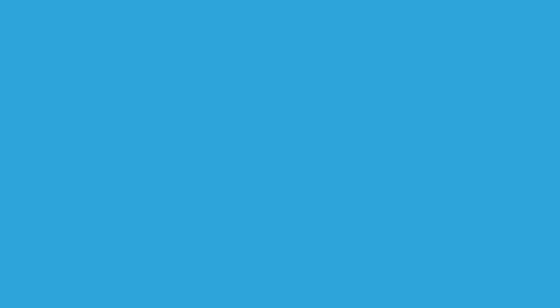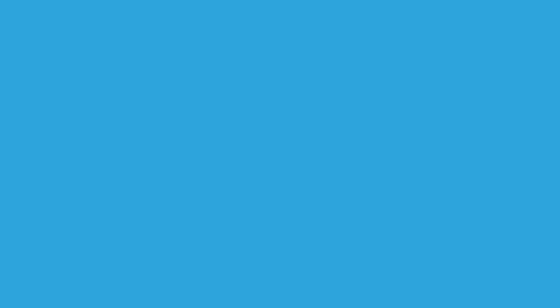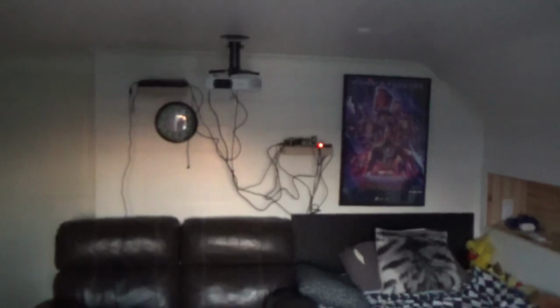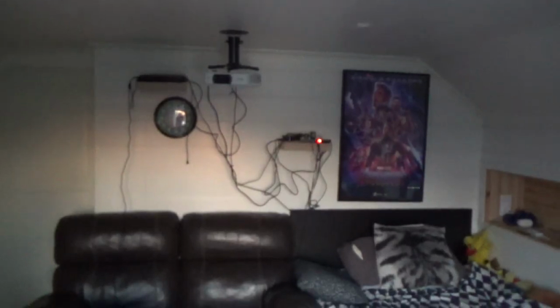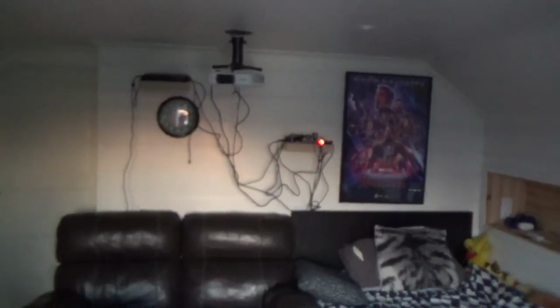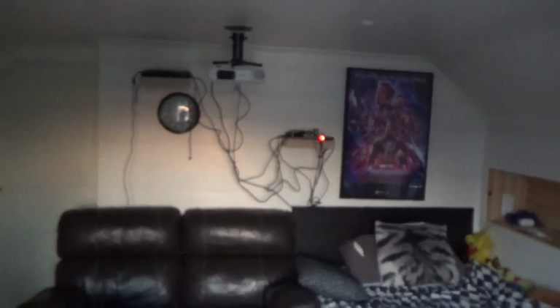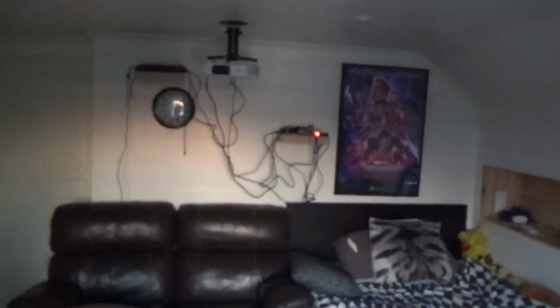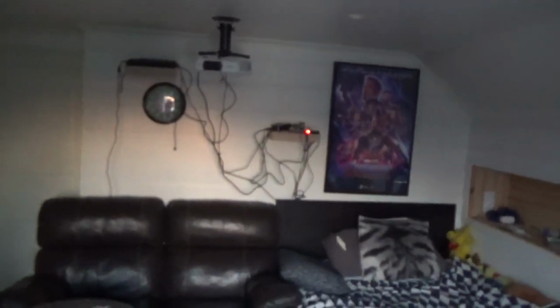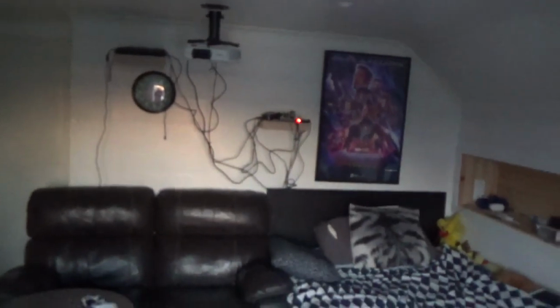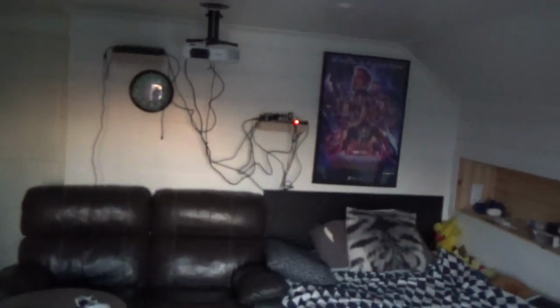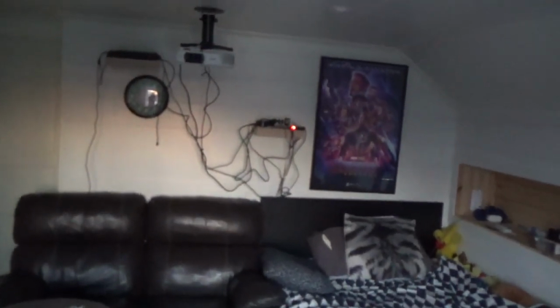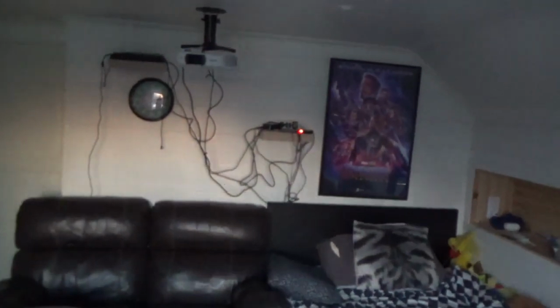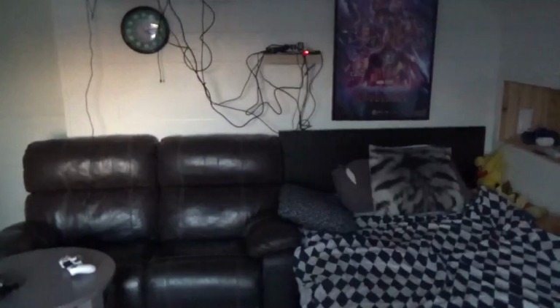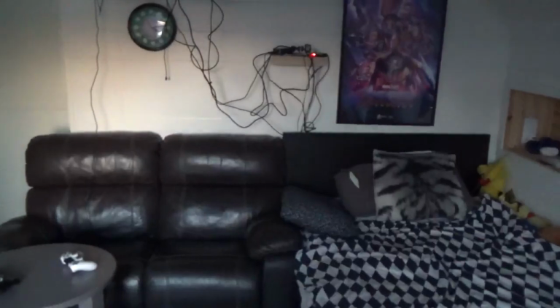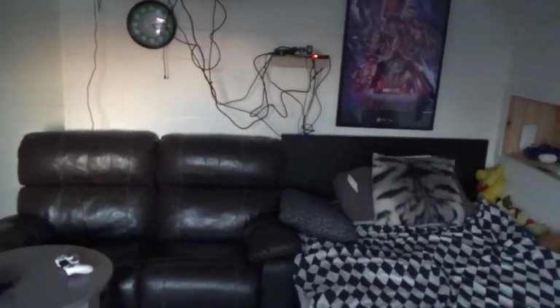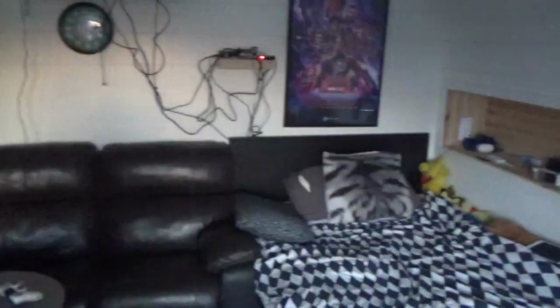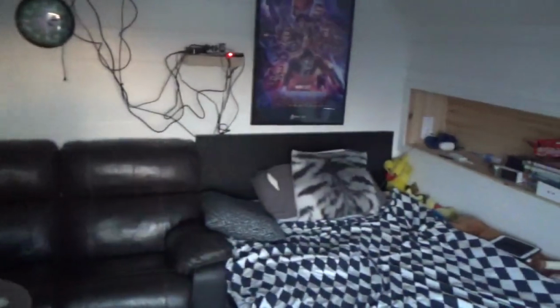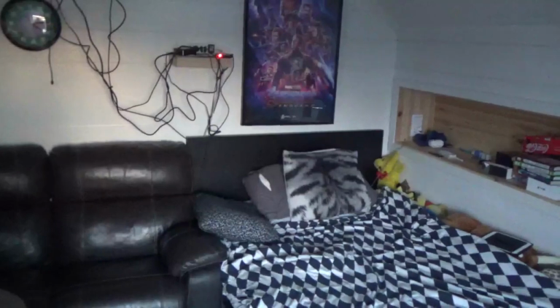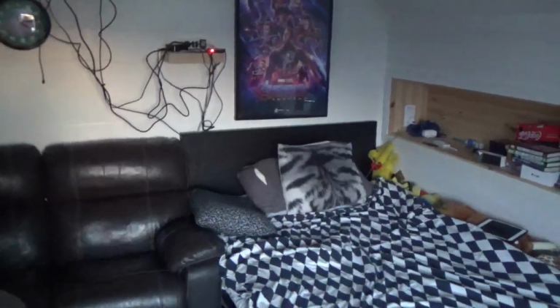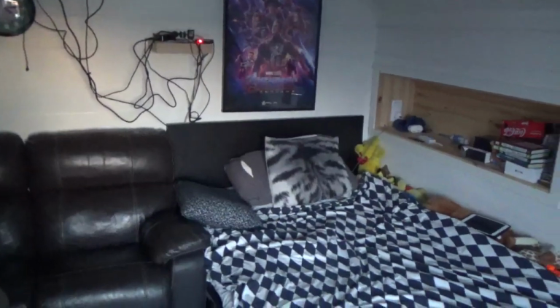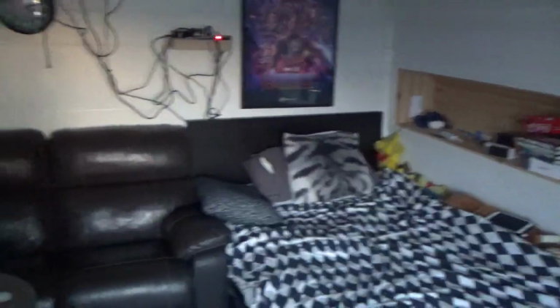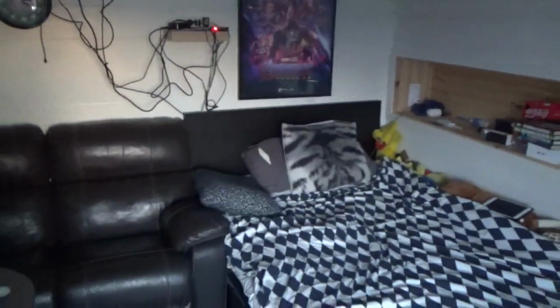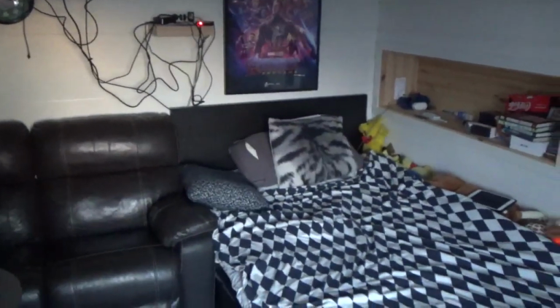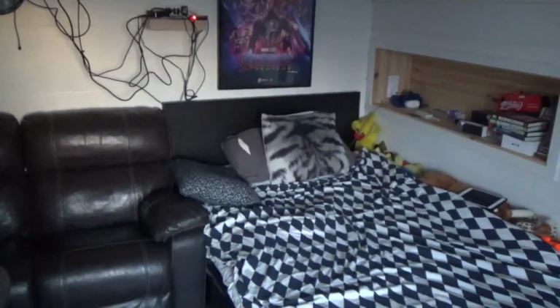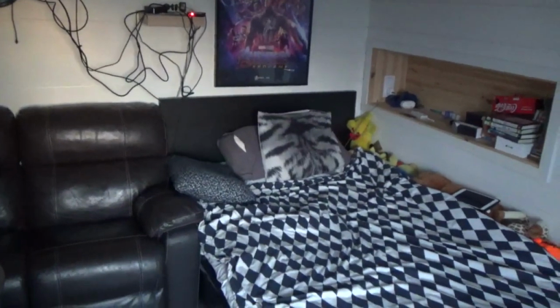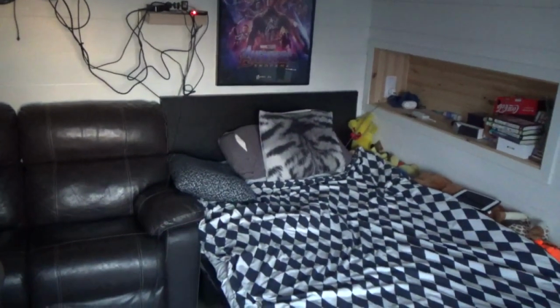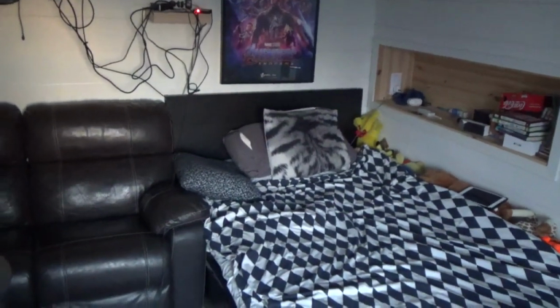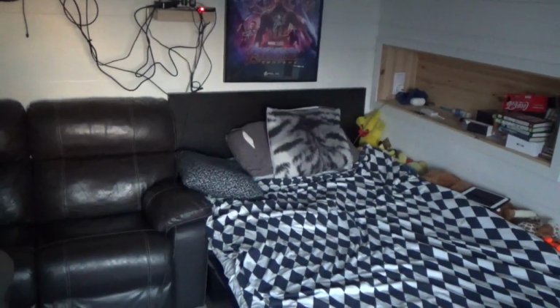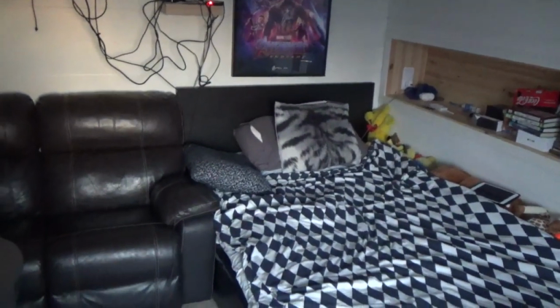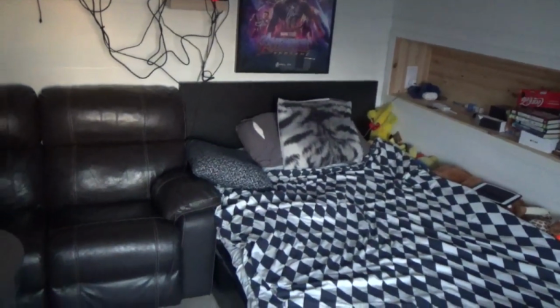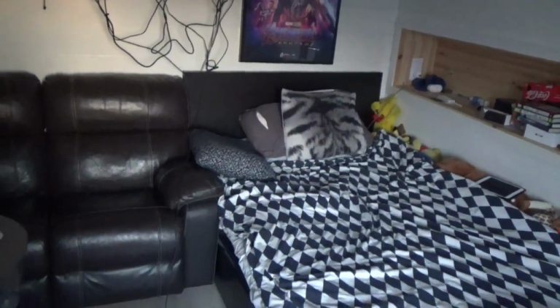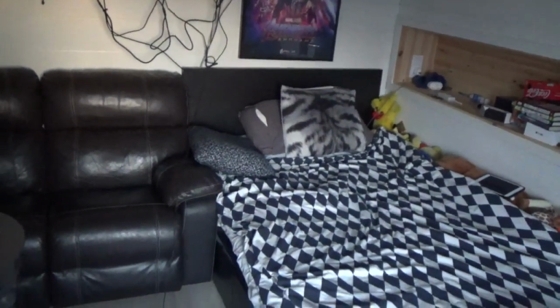Hi guys and welcome. Today I'm going to make a home theater tour slash room tour.